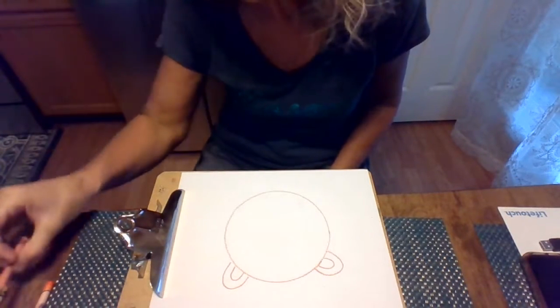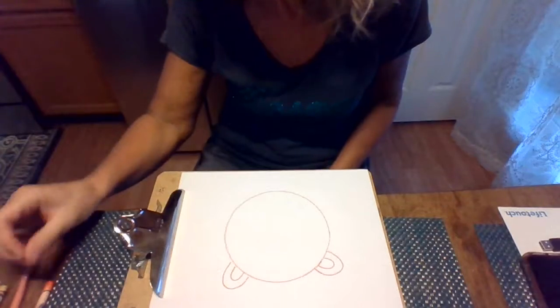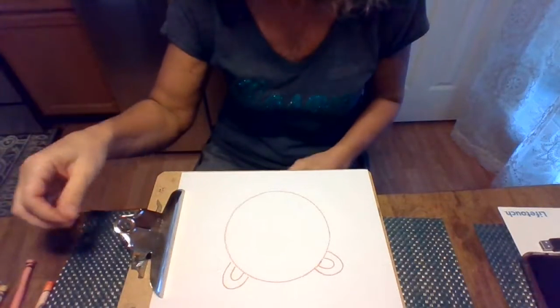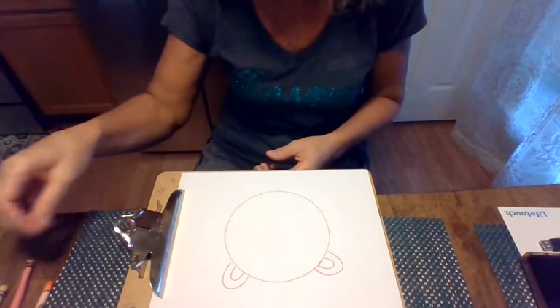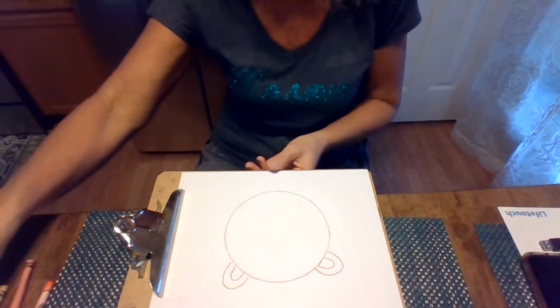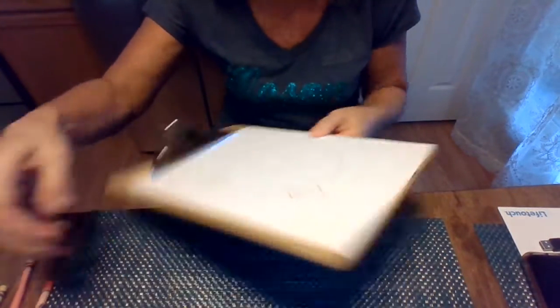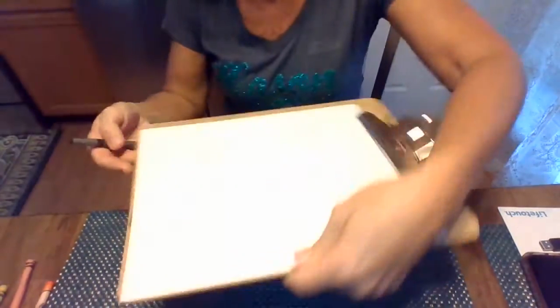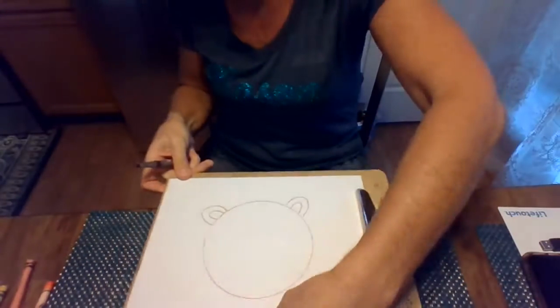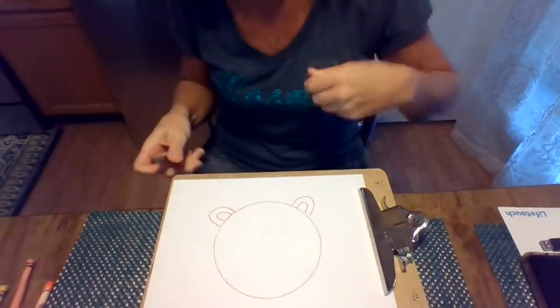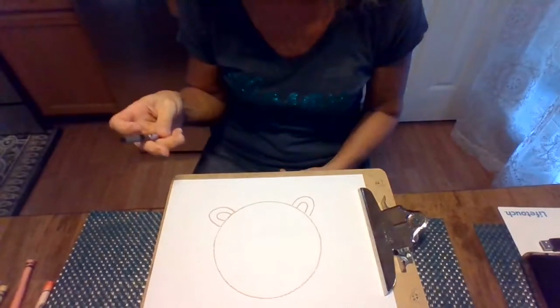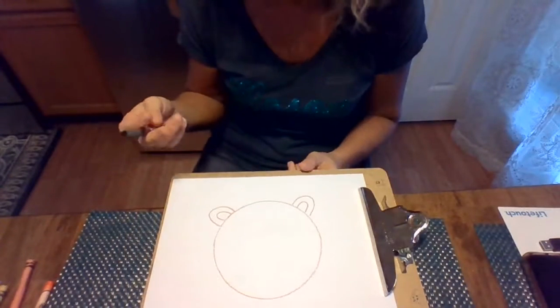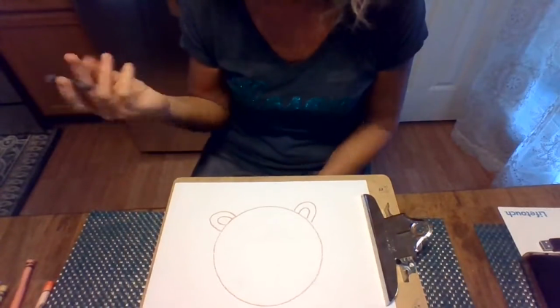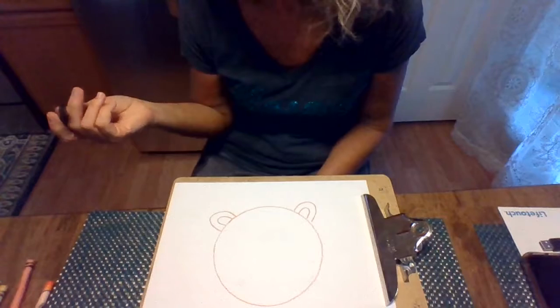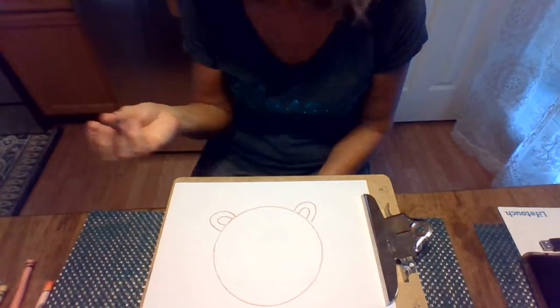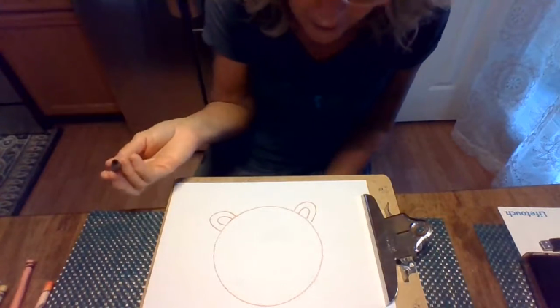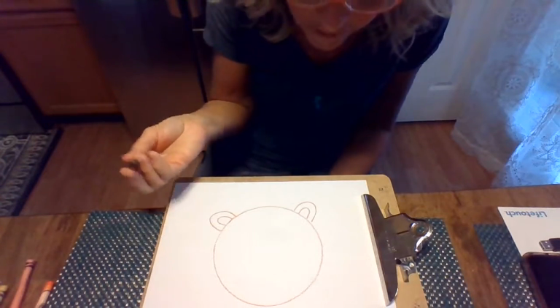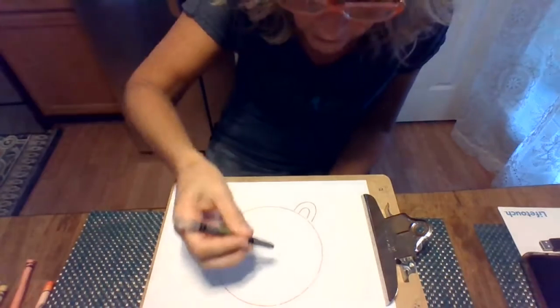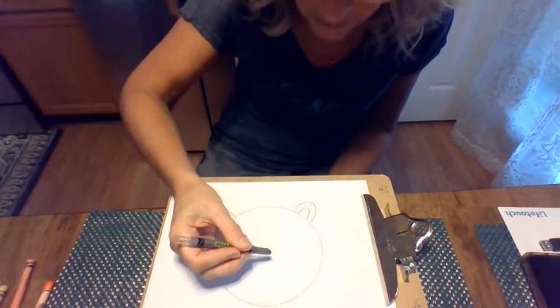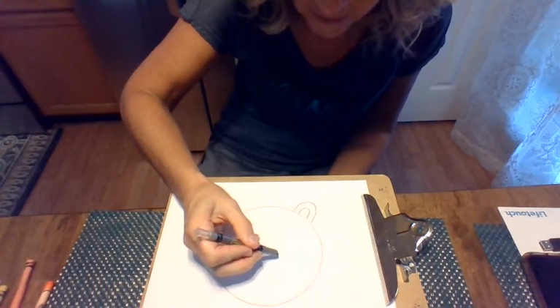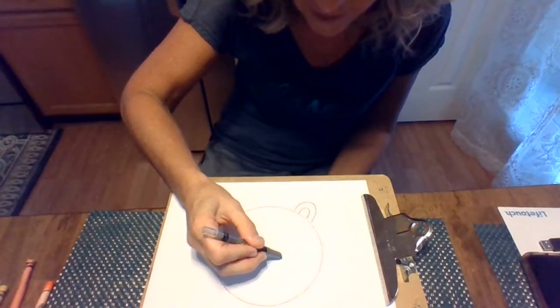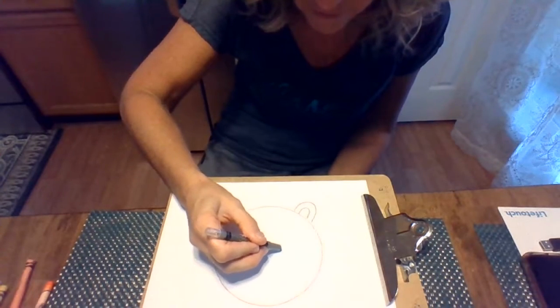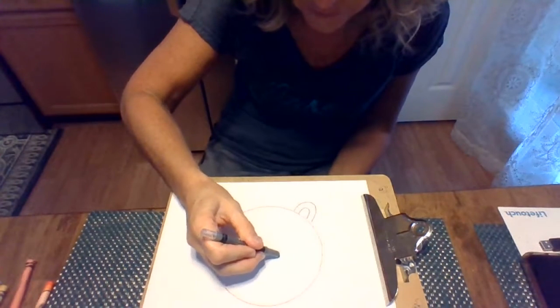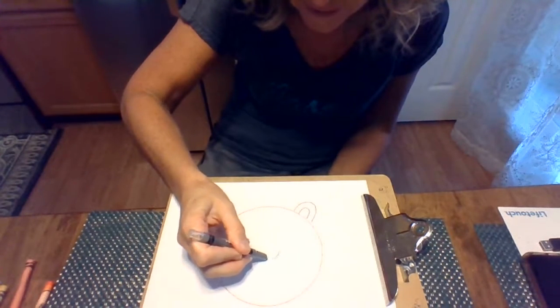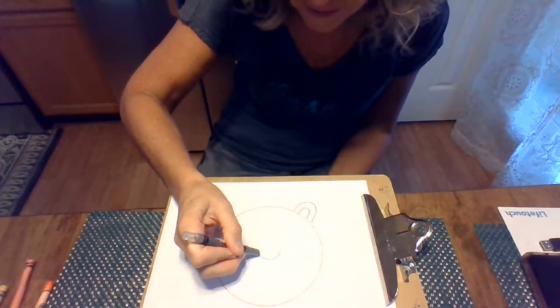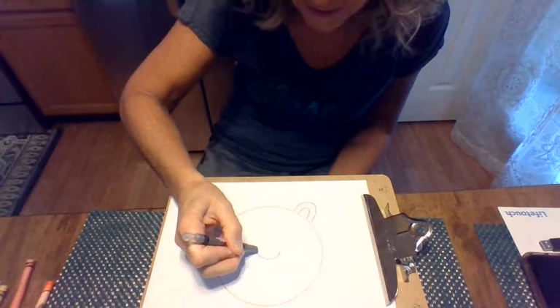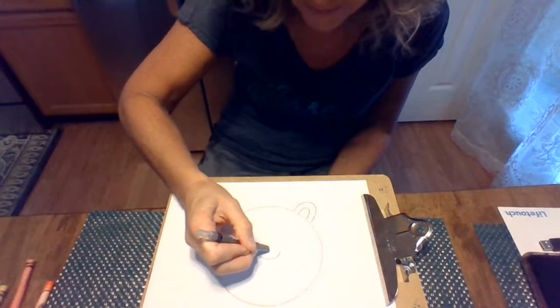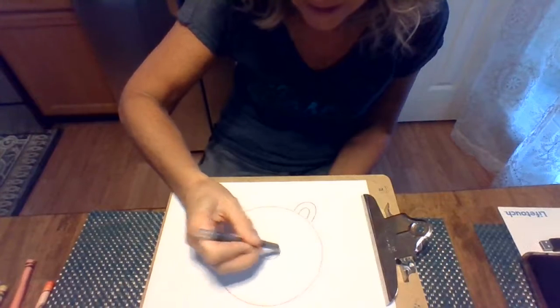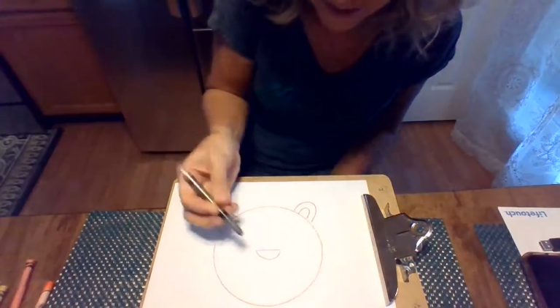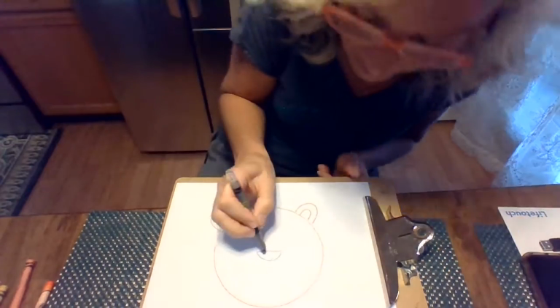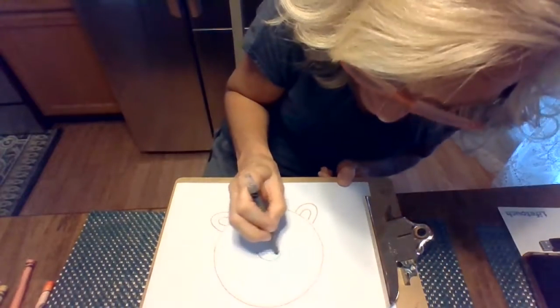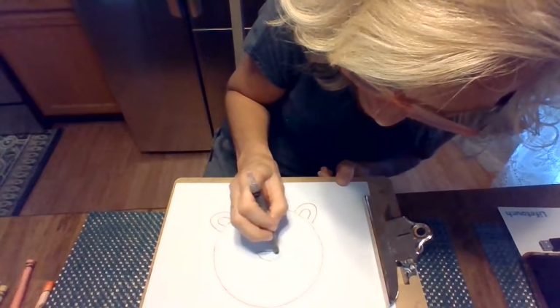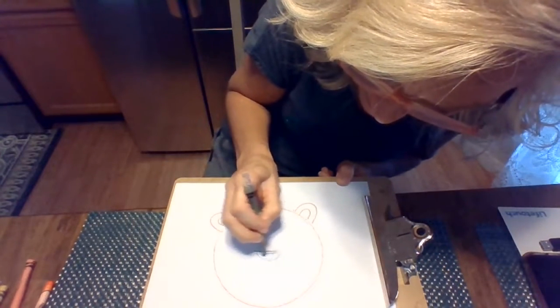The next thing you're gonna do — I need to turn this around for you — is we're going to draw his nose. His nose is also sort of a half circle, so we just go up and down, and then we're gonna color that in.